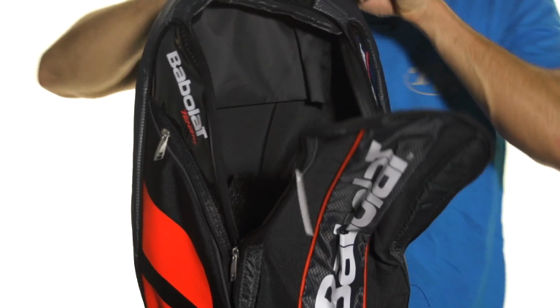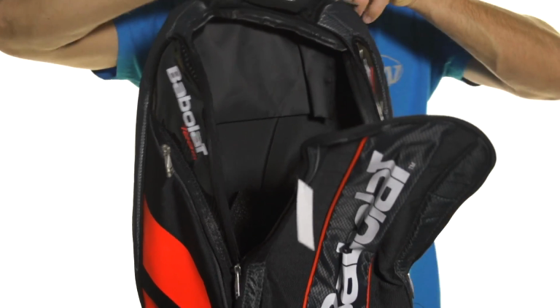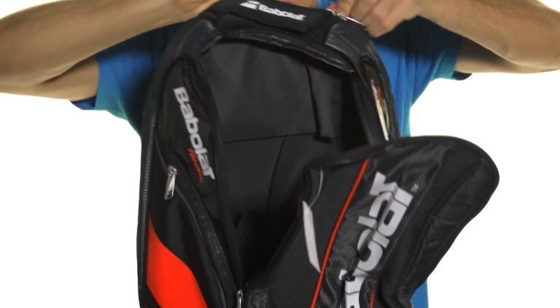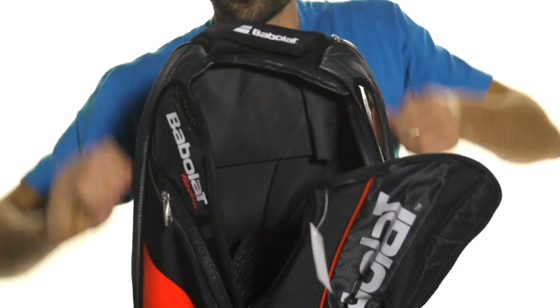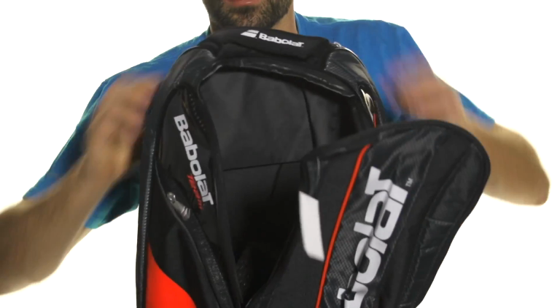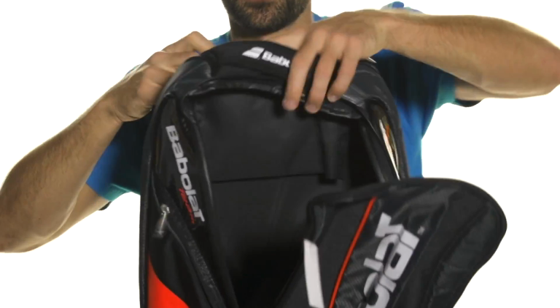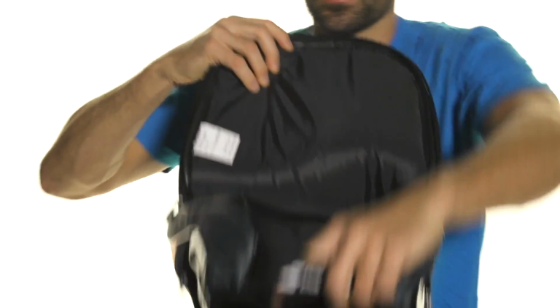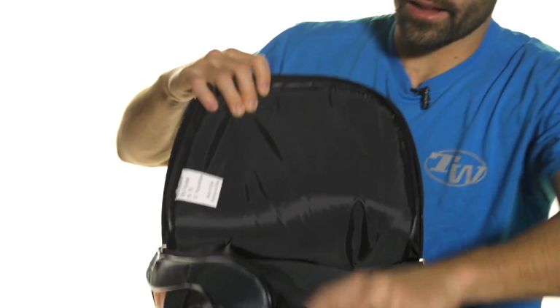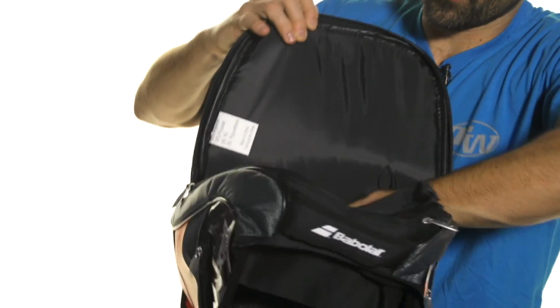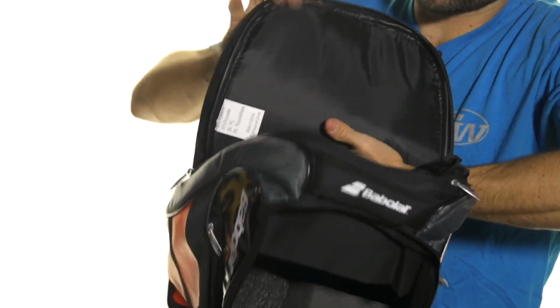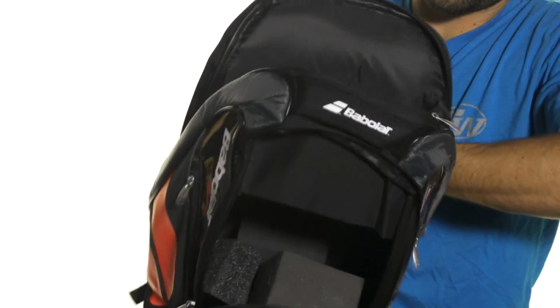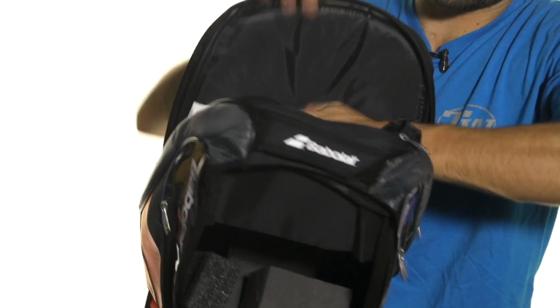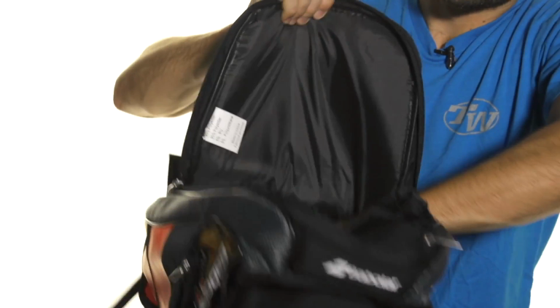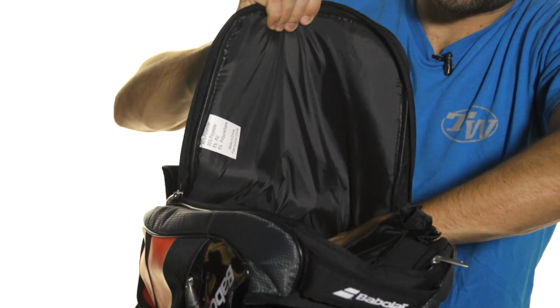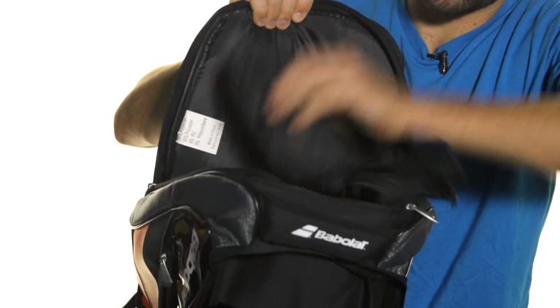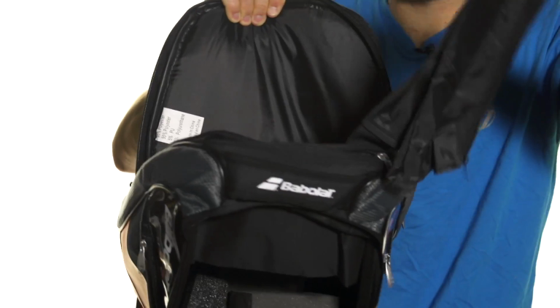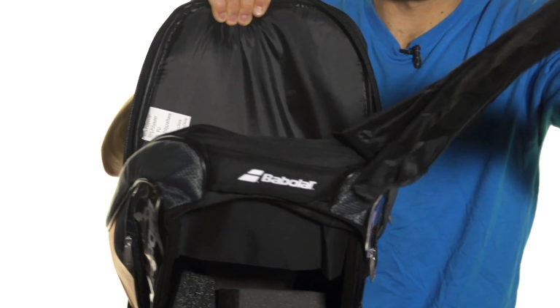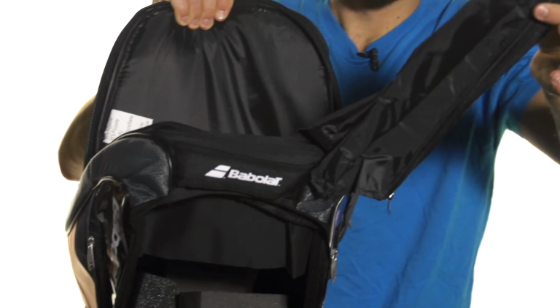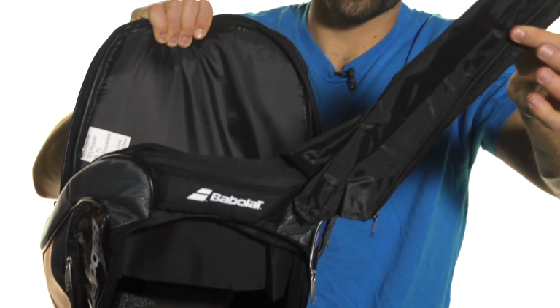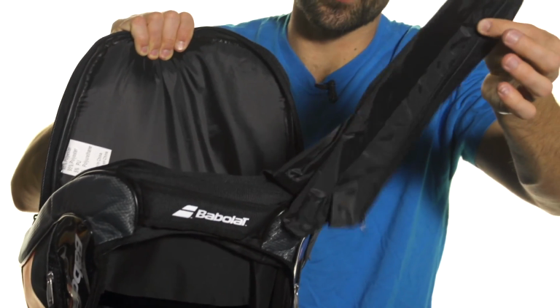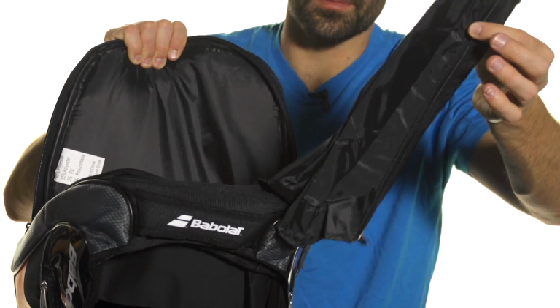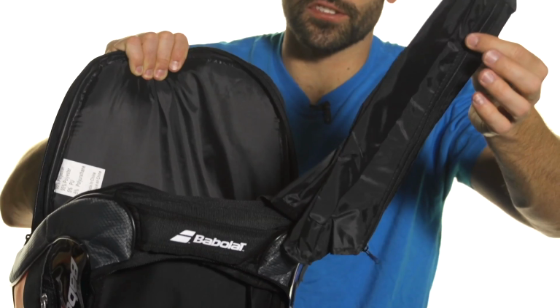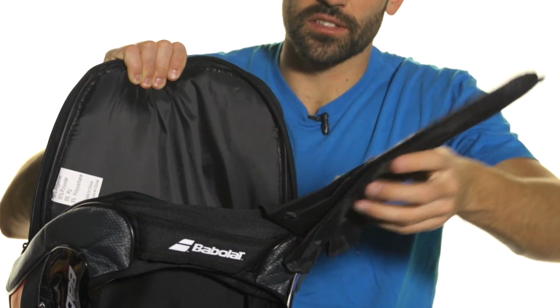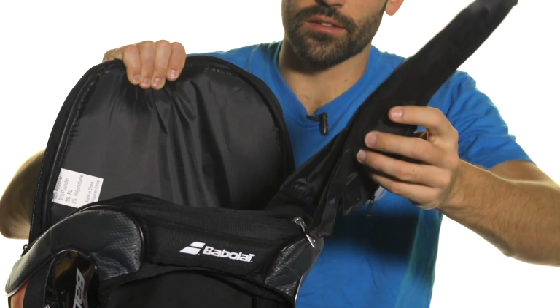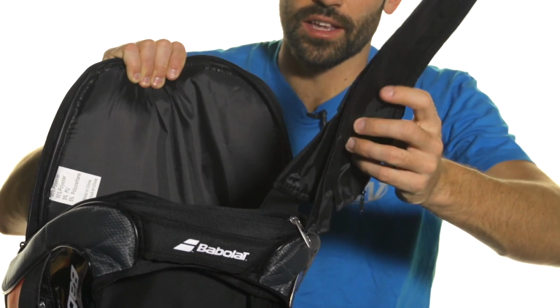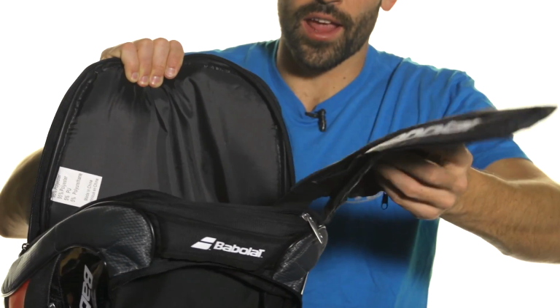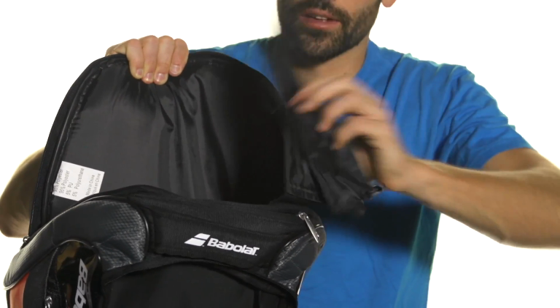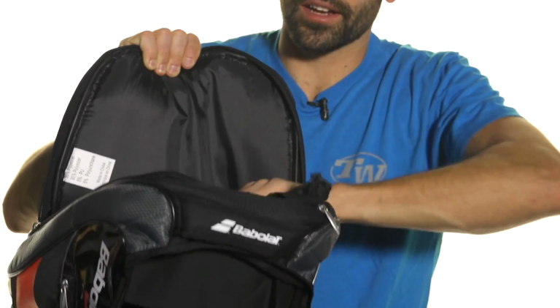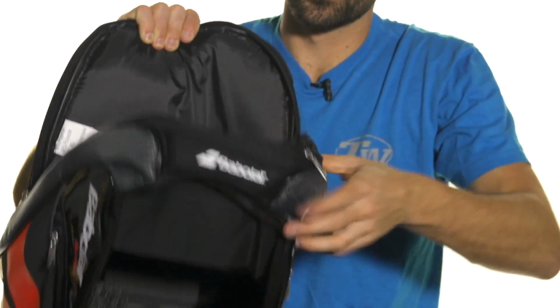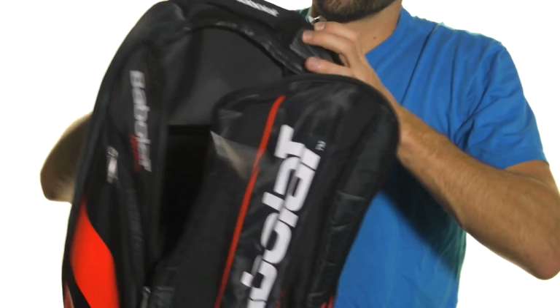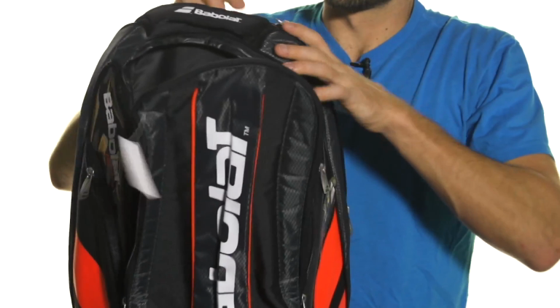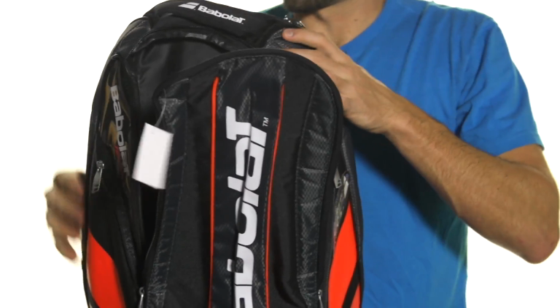We've also got a large main compartment in the back for rackets, with some nice padding to help protect your rackets, and also a little cover for your handles. Let's say you get caught in the rain — it'll help protect those handles from the weather.